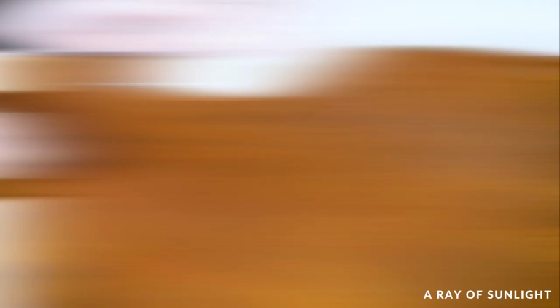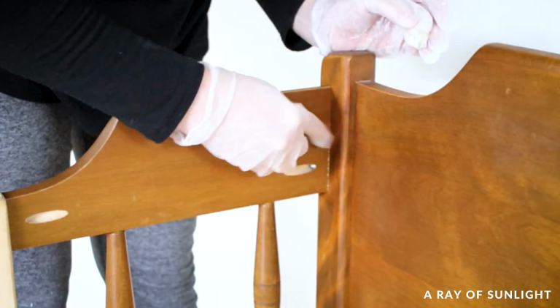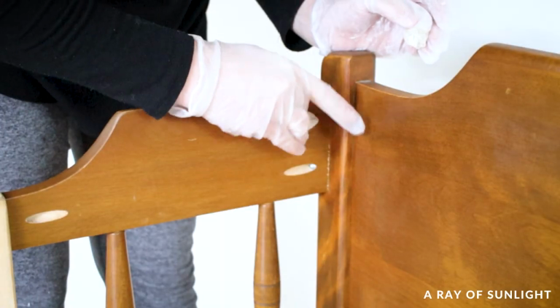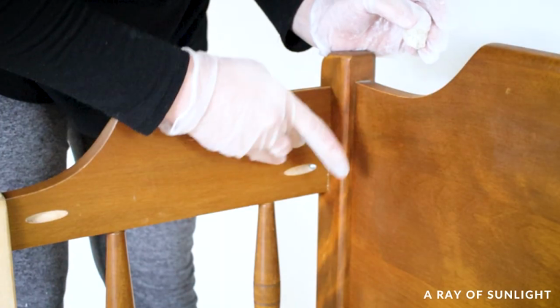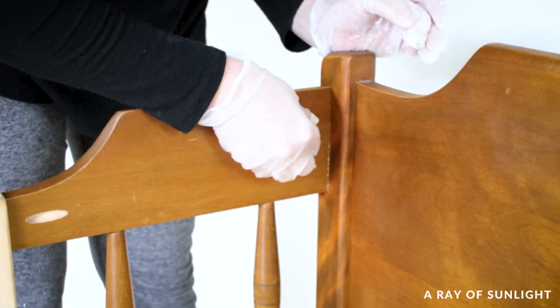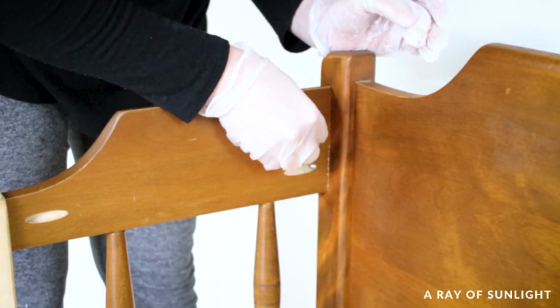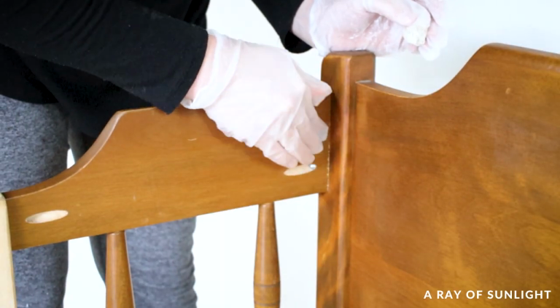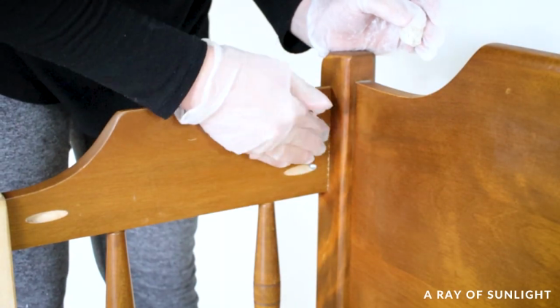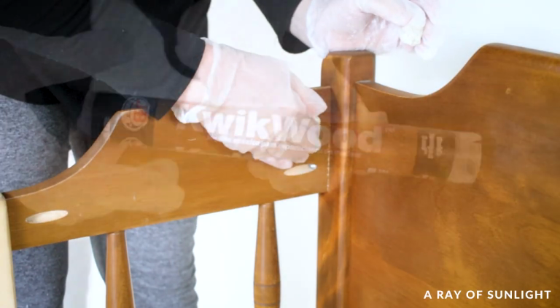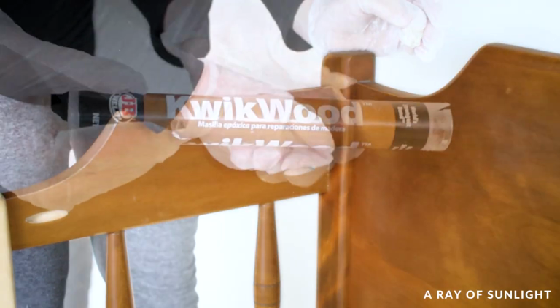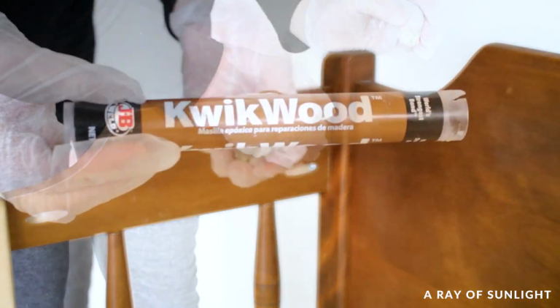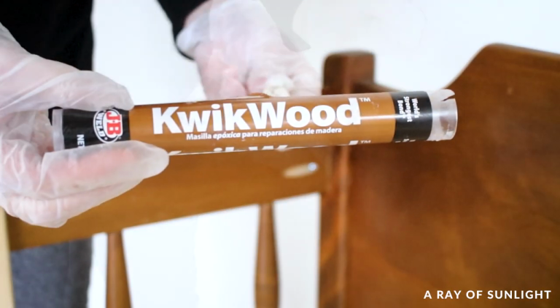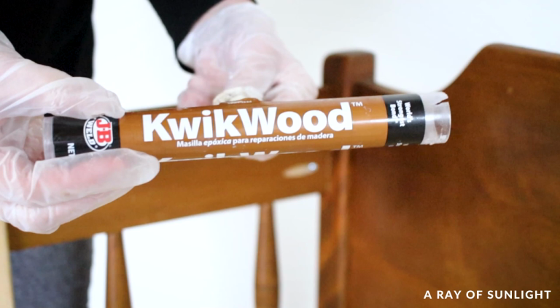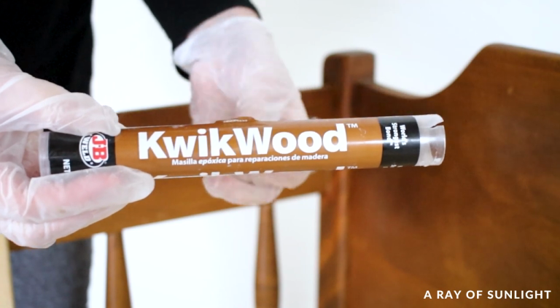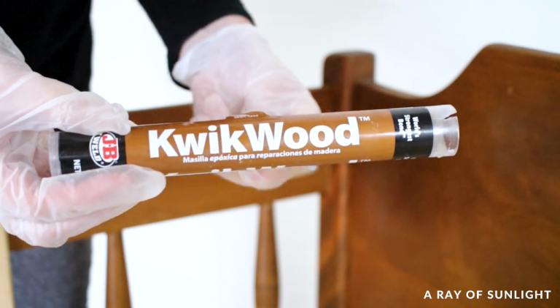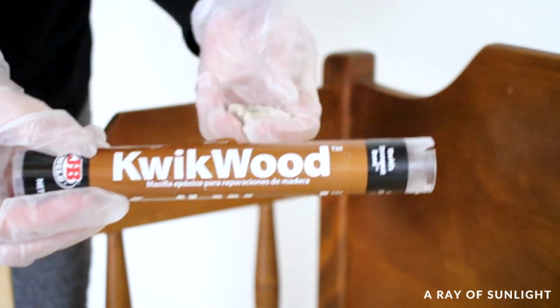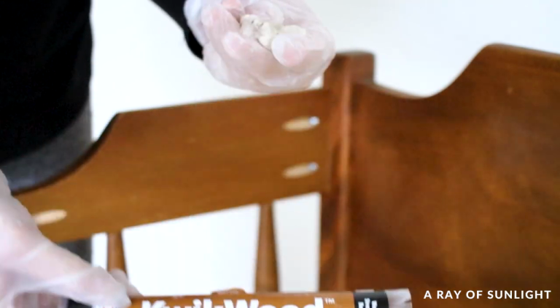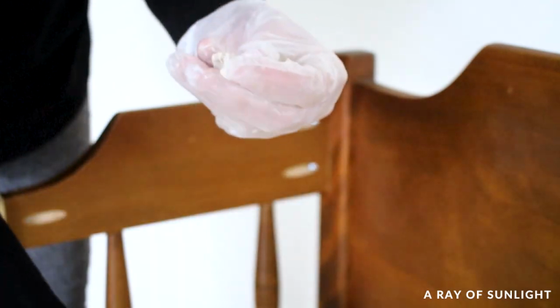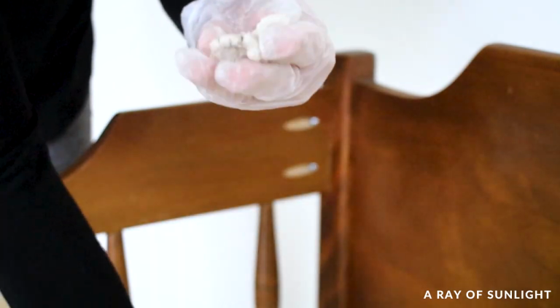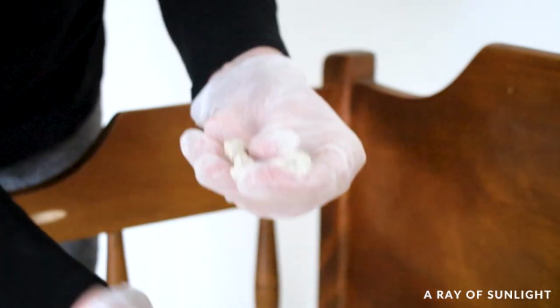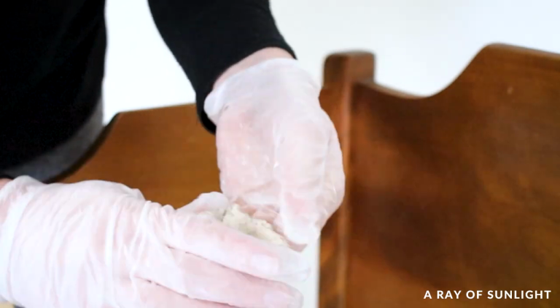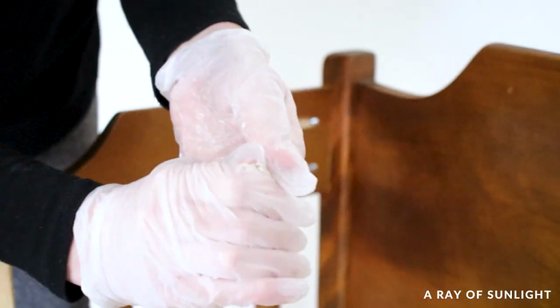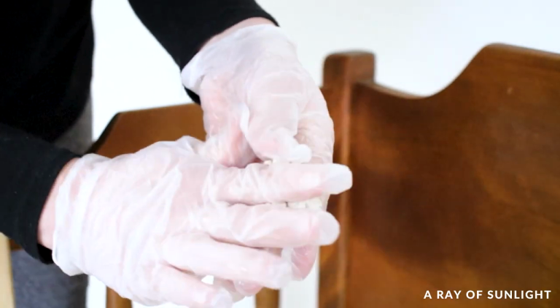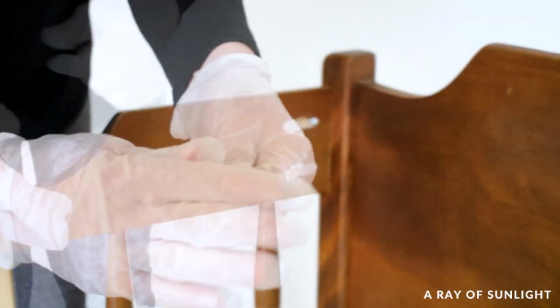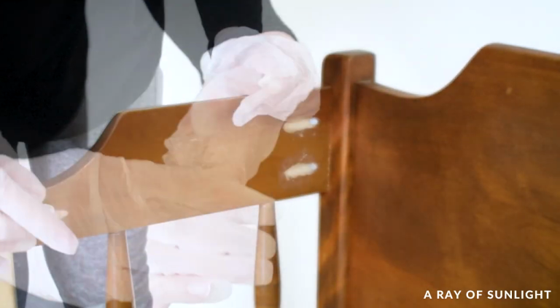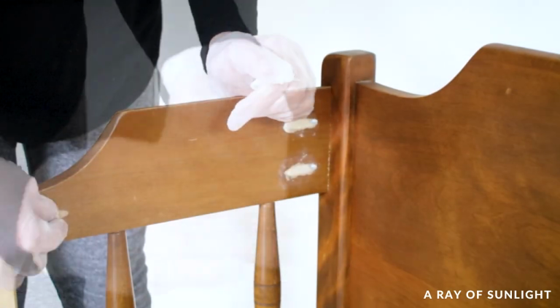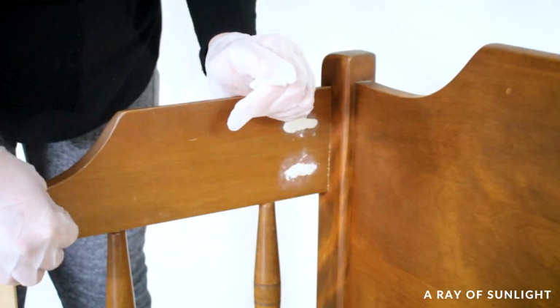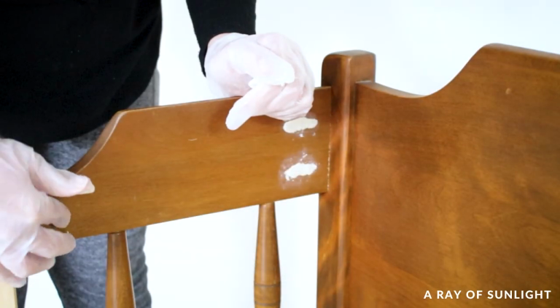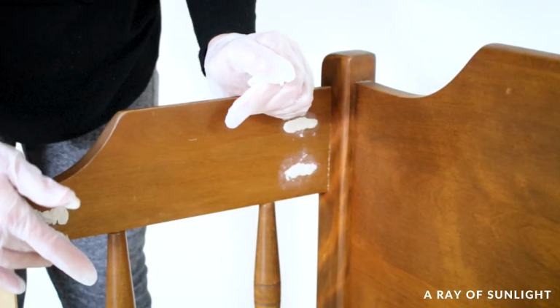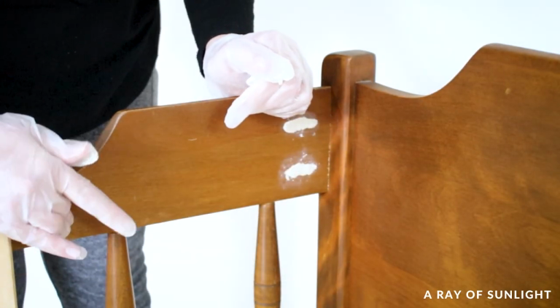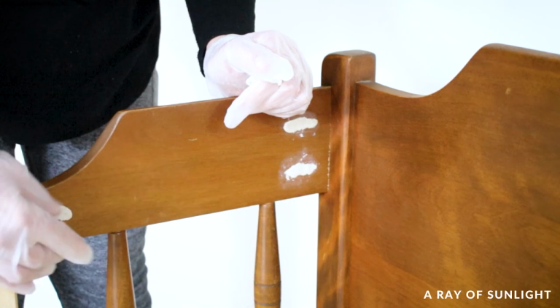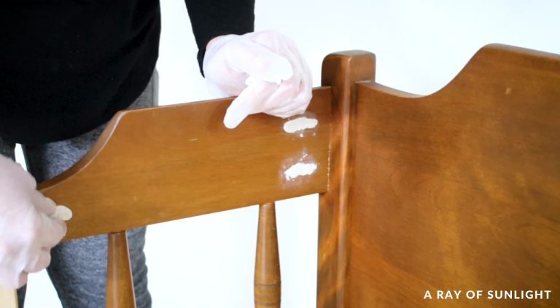Then I filled in the pocket holes that I had made when I built the bench. I used my favorite quick wood filler to fill them in so I wouldn't have to fill them multiple times or wait days for it to be dry.